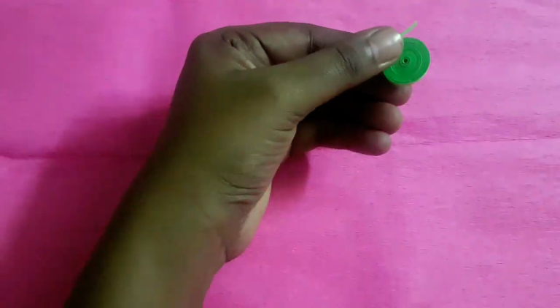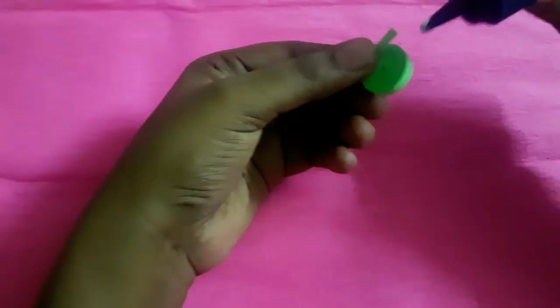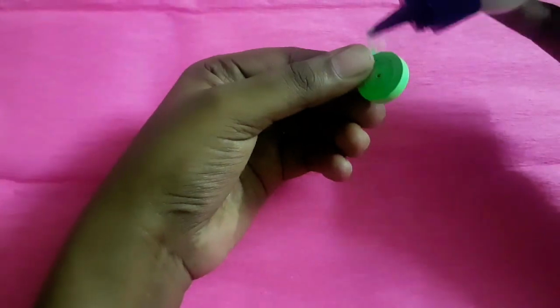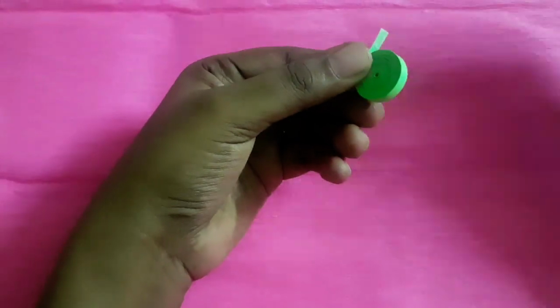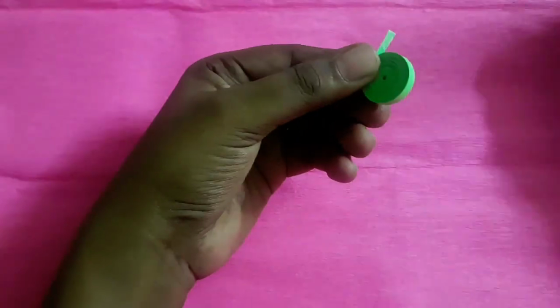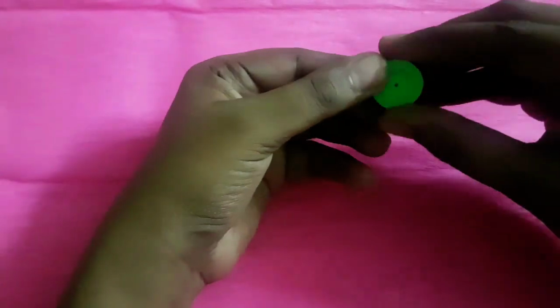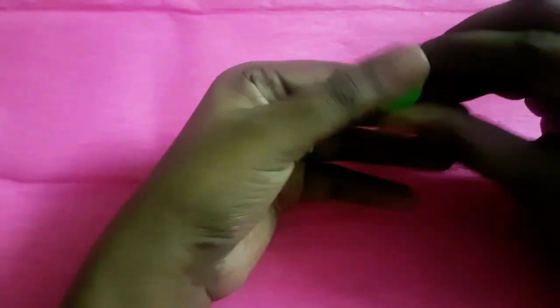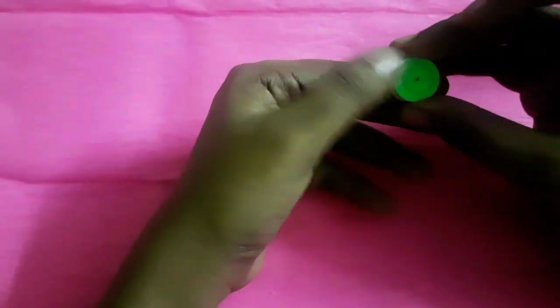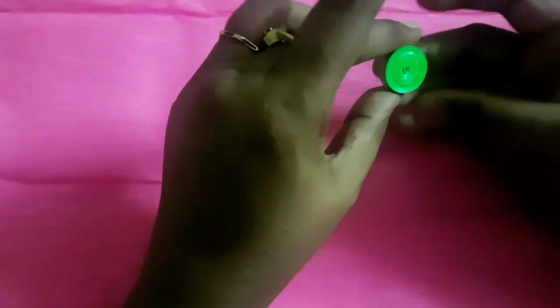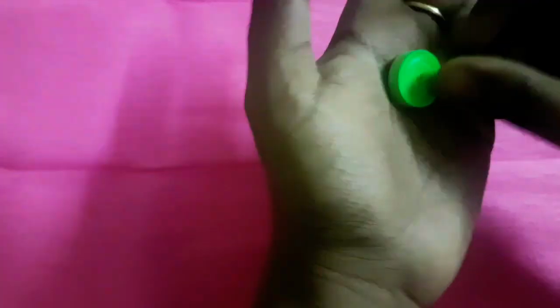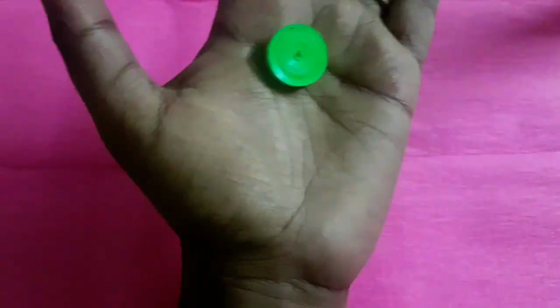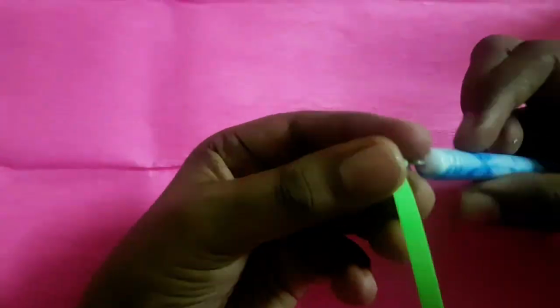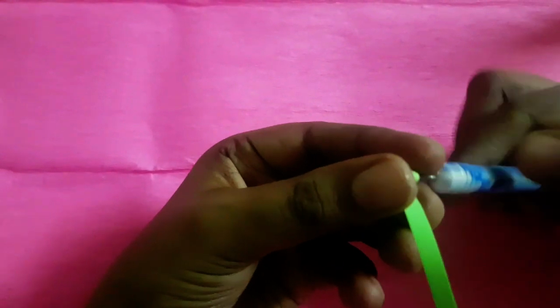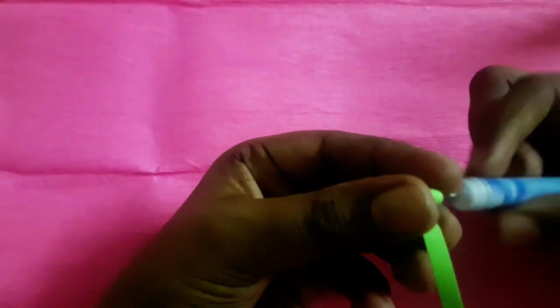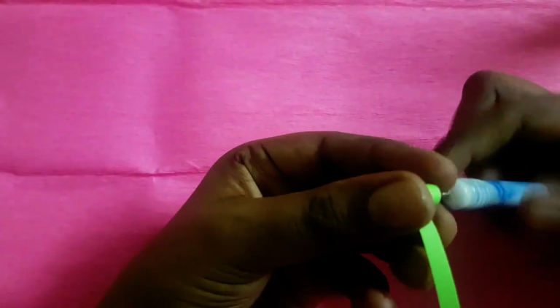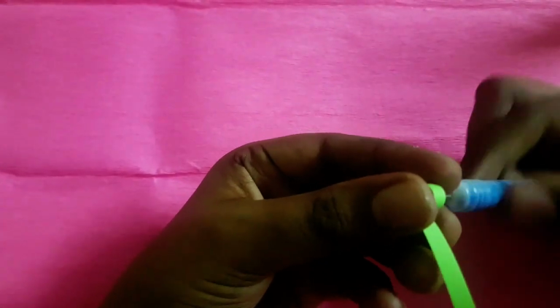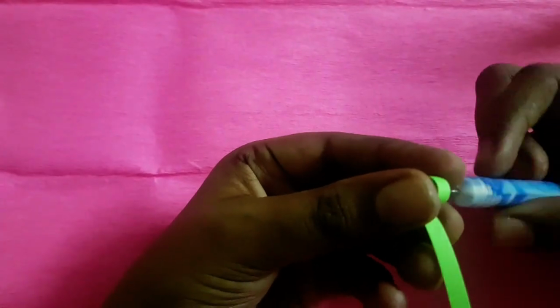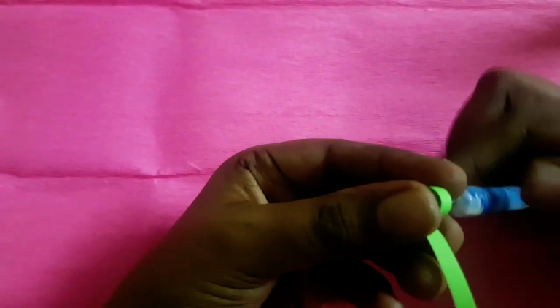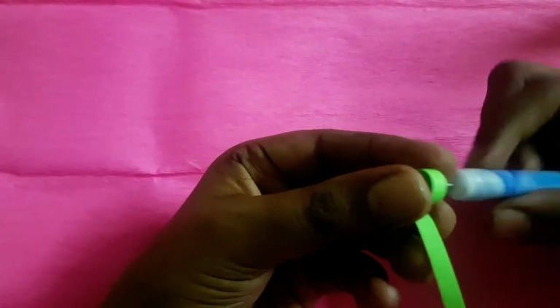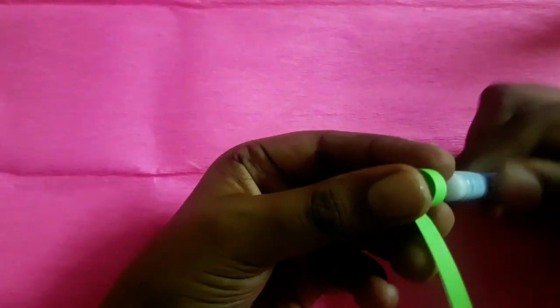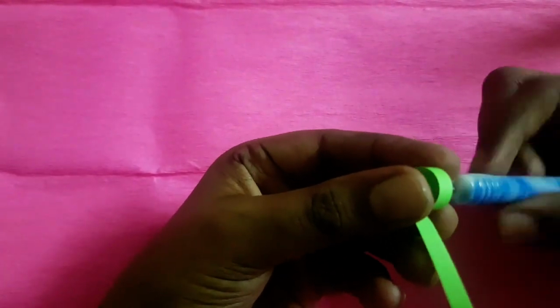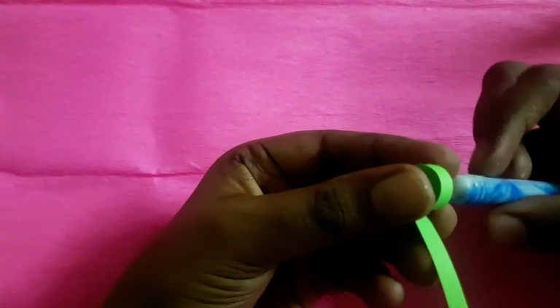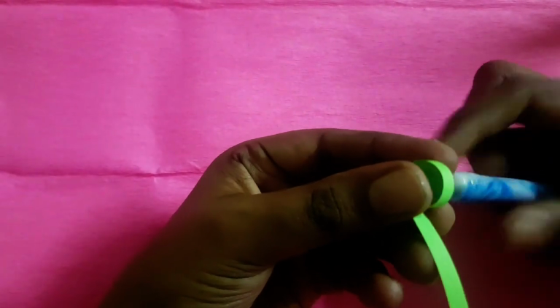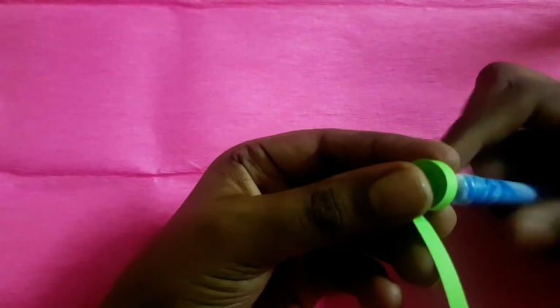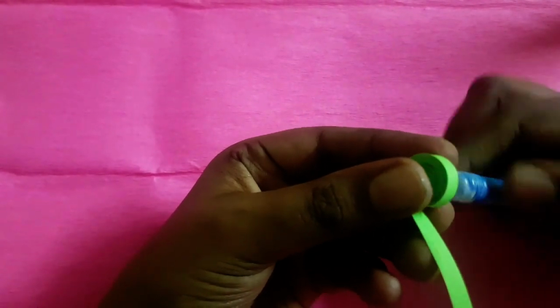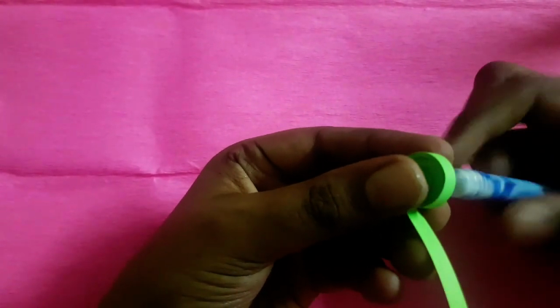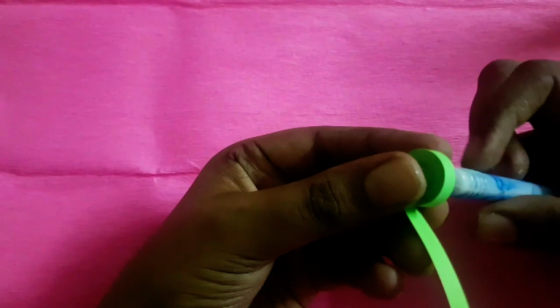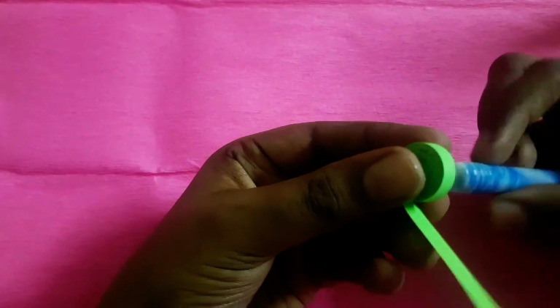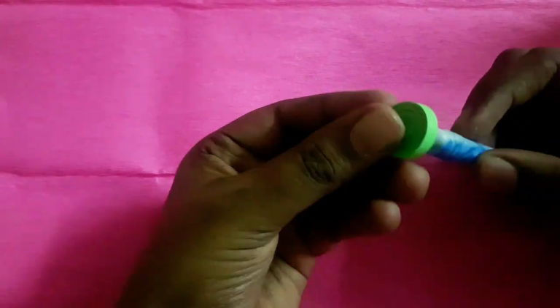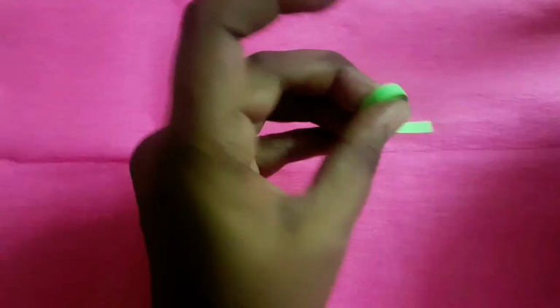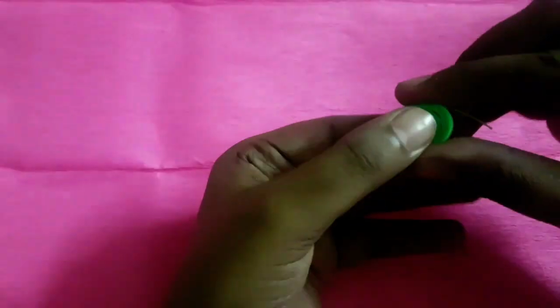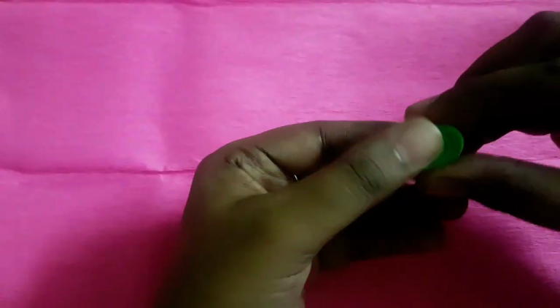To make the teddy bear's head, I took four pieces of quilling paper, make a tight coil, and at last secure at the end.